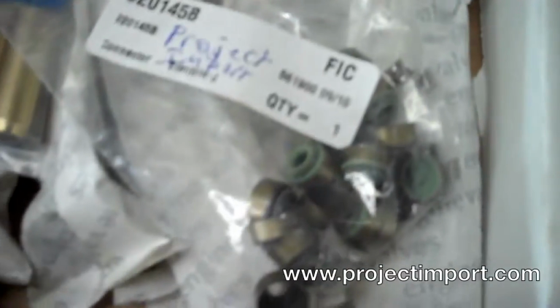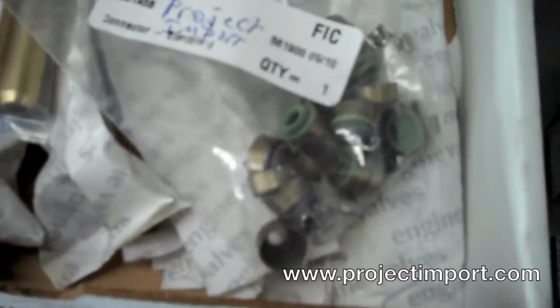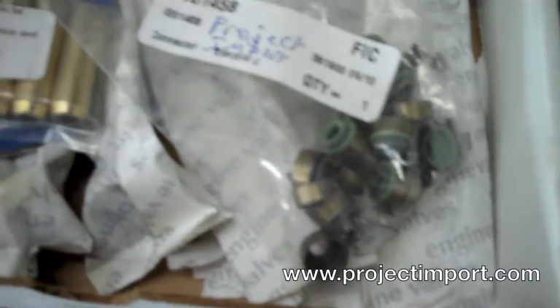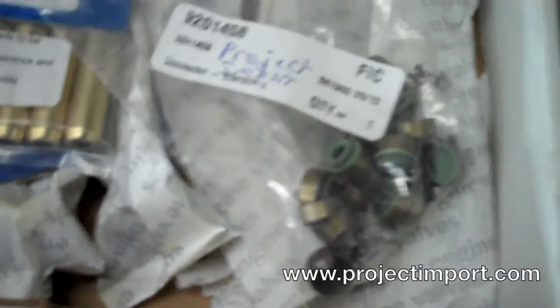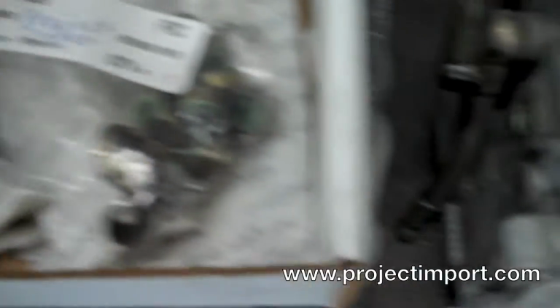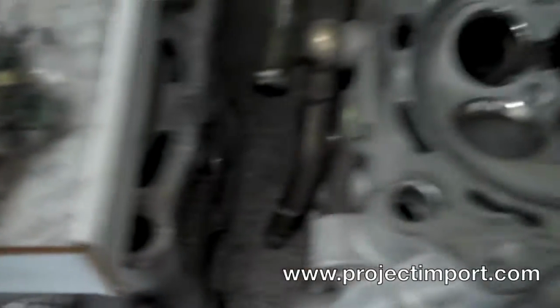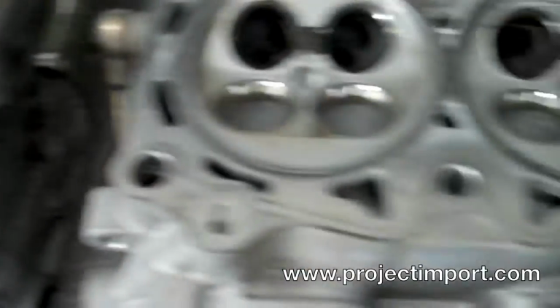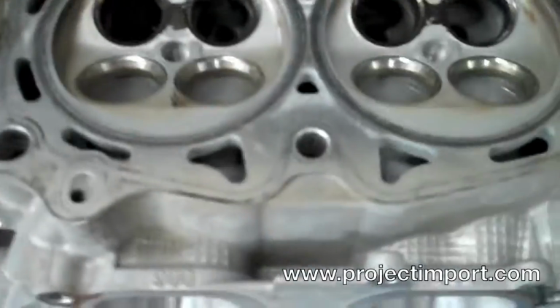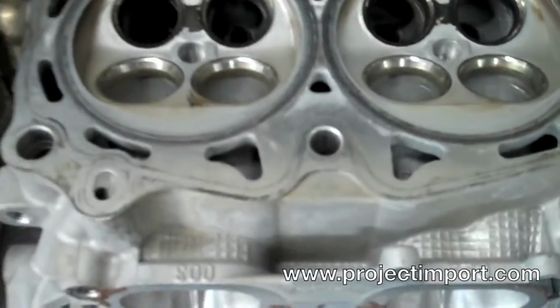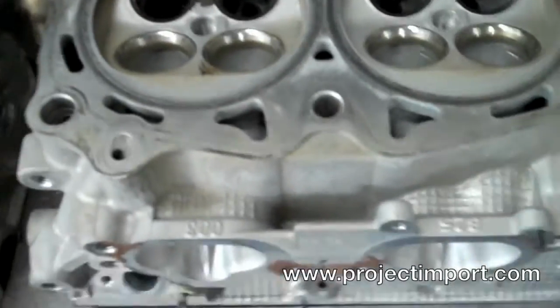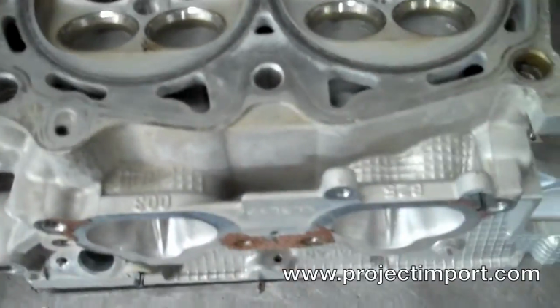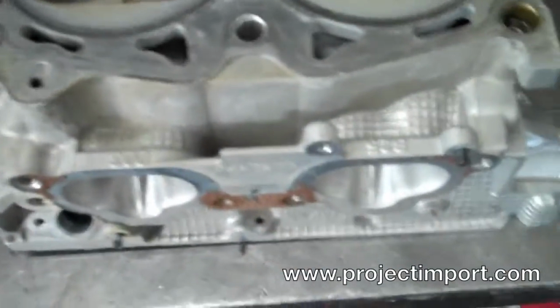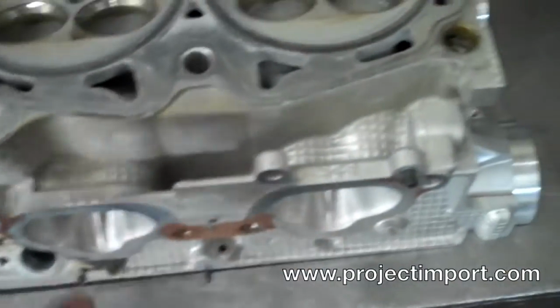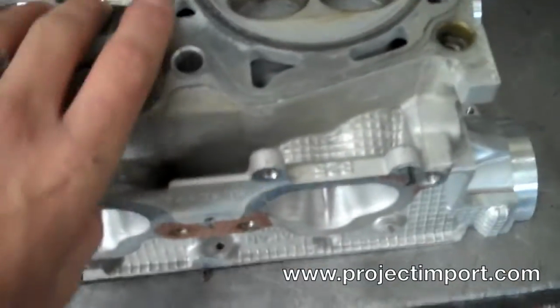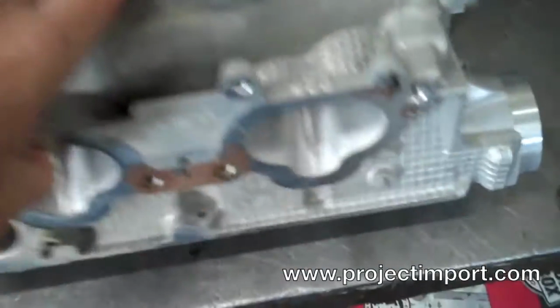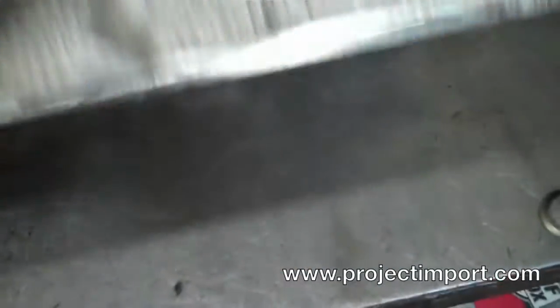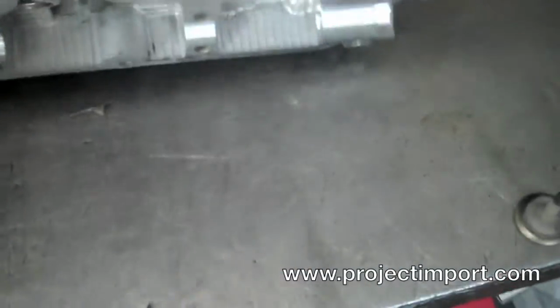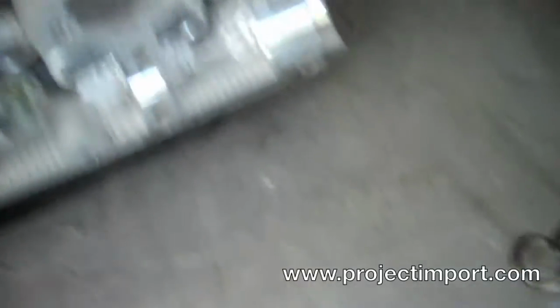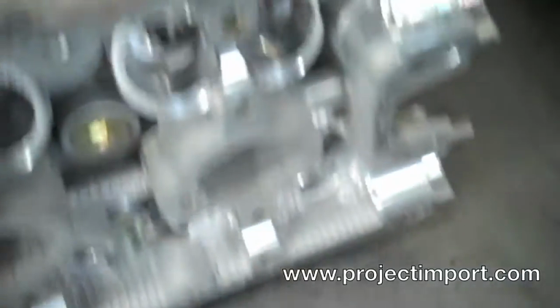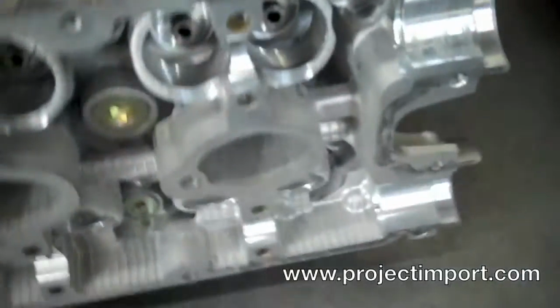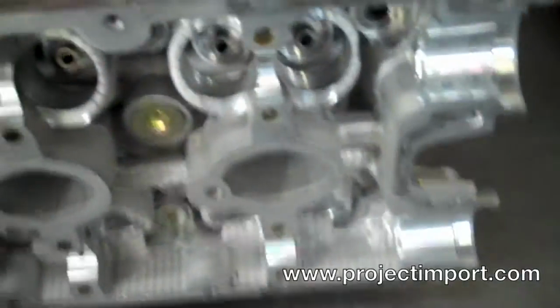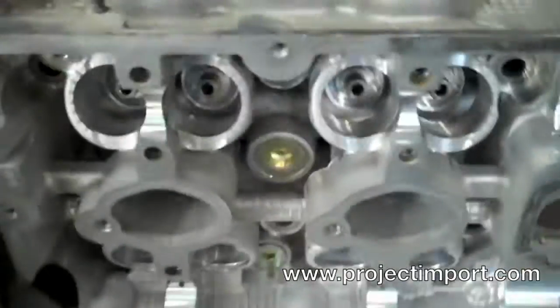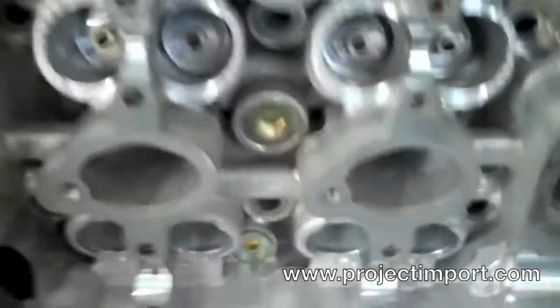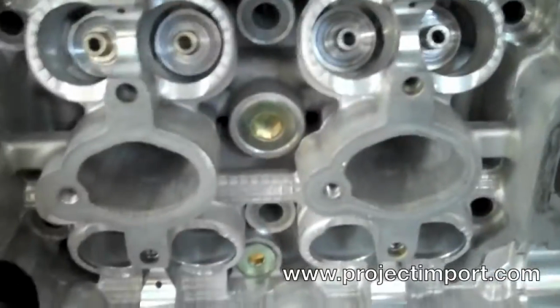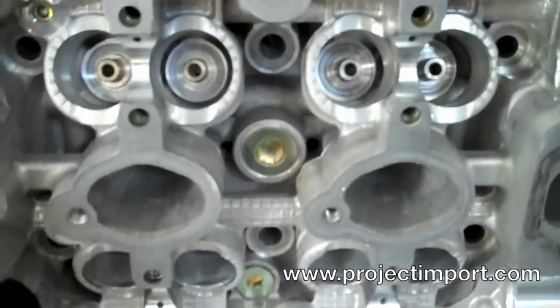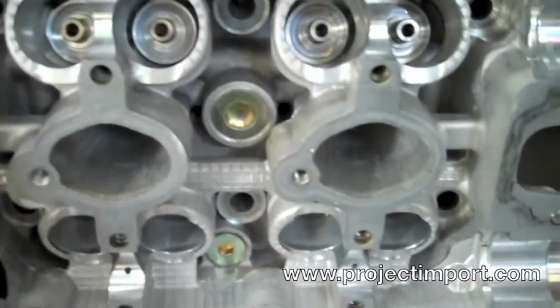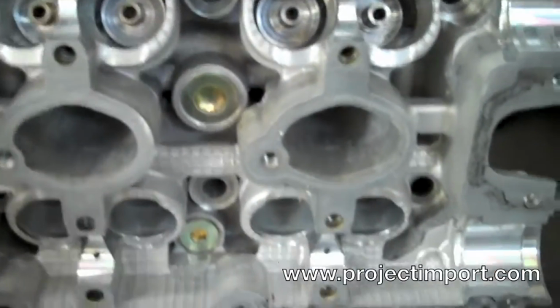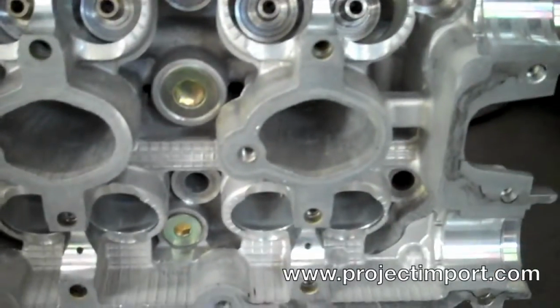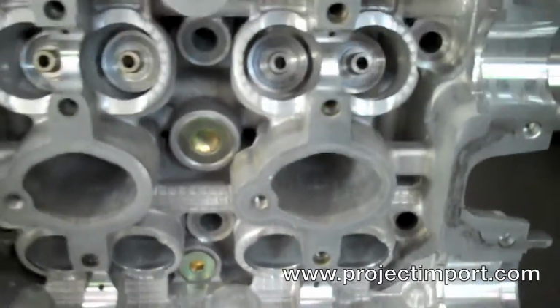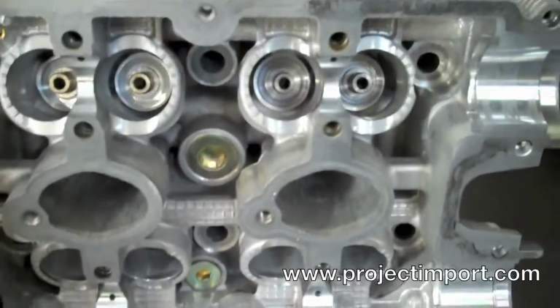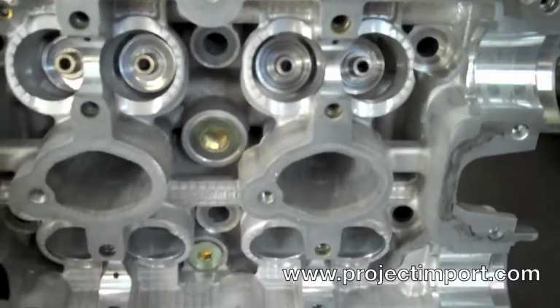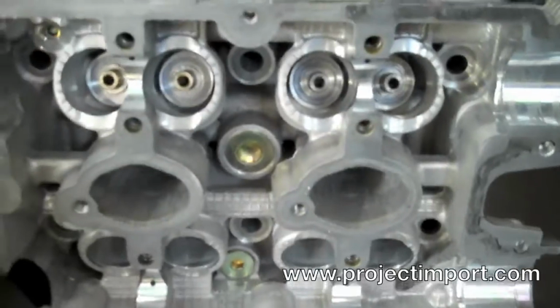So these heads will be fresh and ready to go — probably in the next few days I'll be putting this motor back together and we'll see how it performs. This head is very clean and ready for cutting and reassembling.